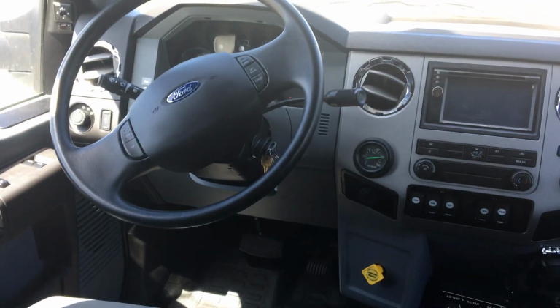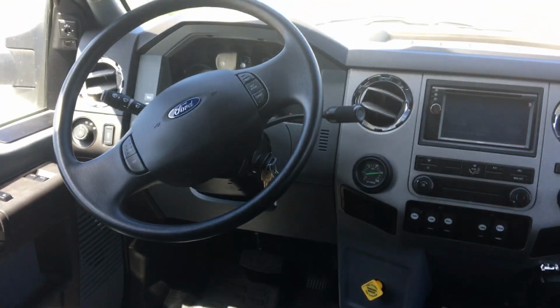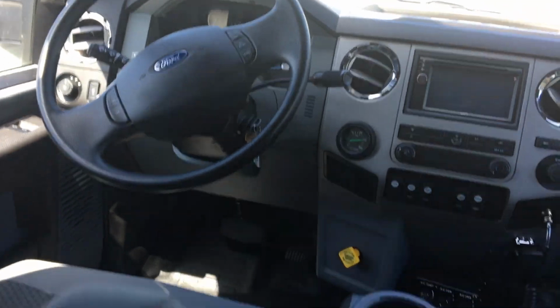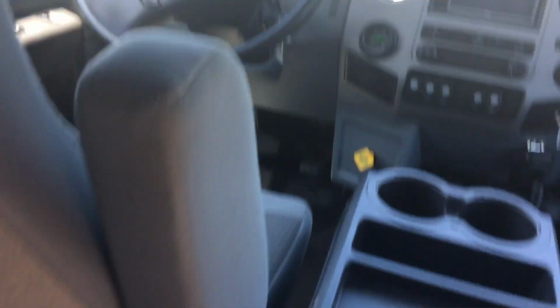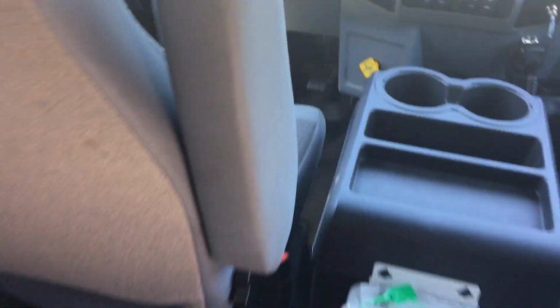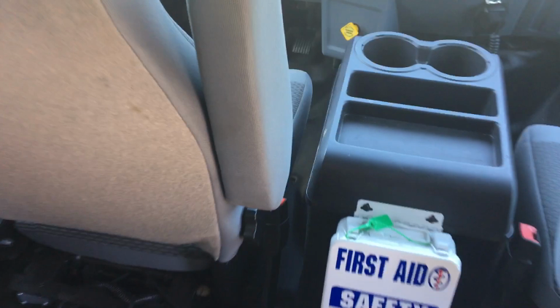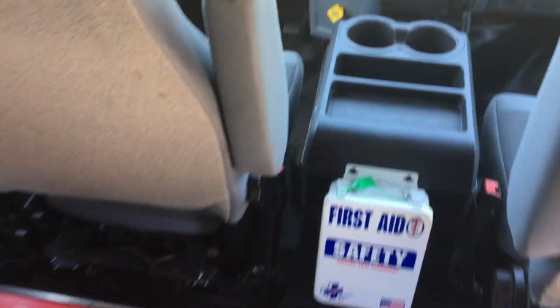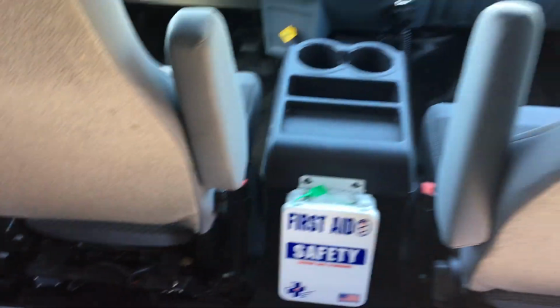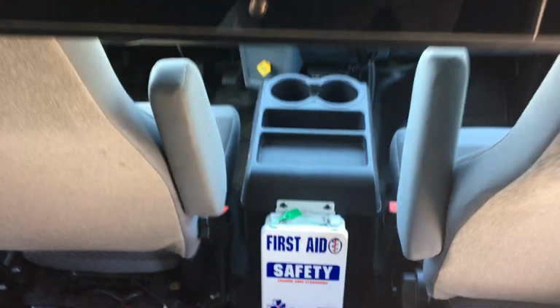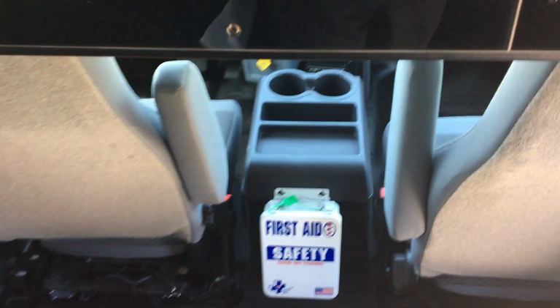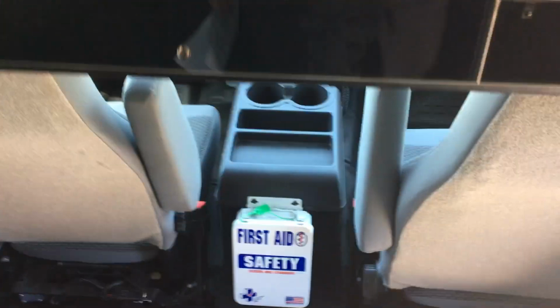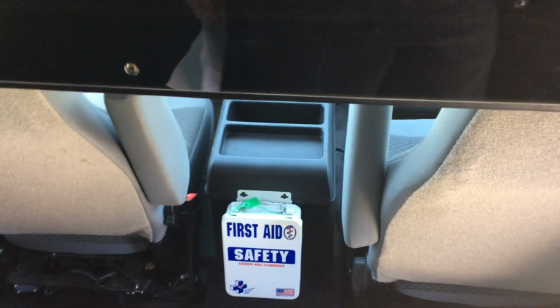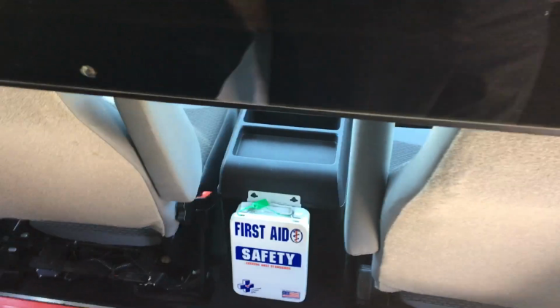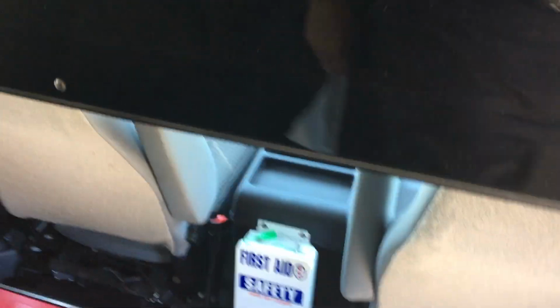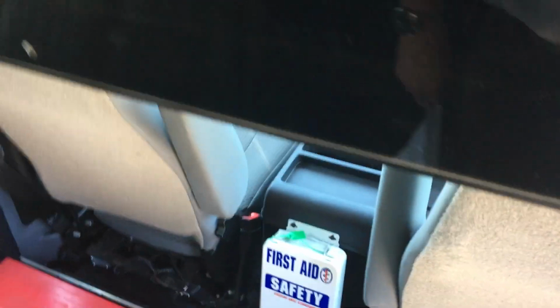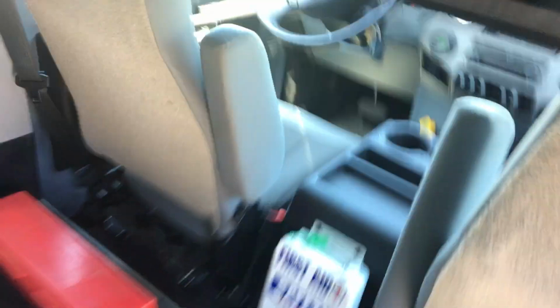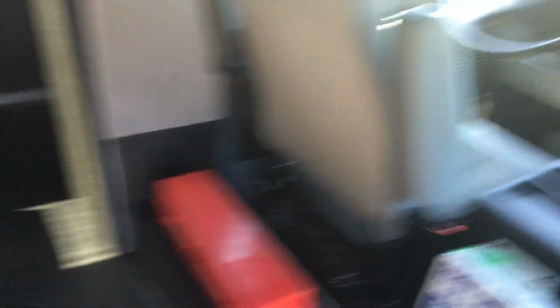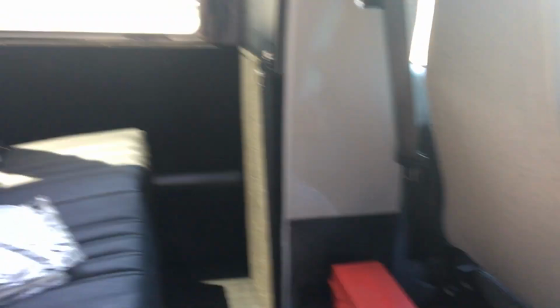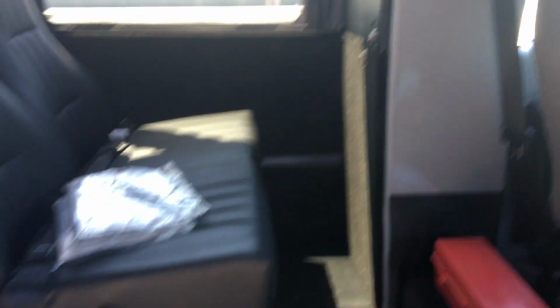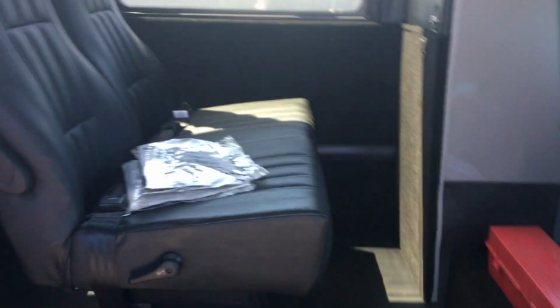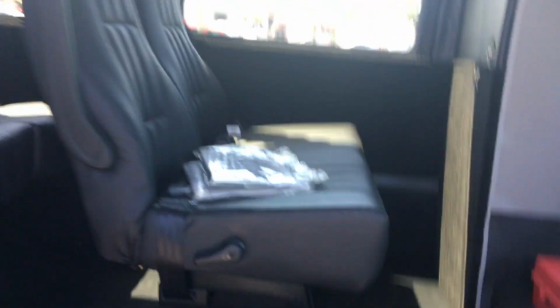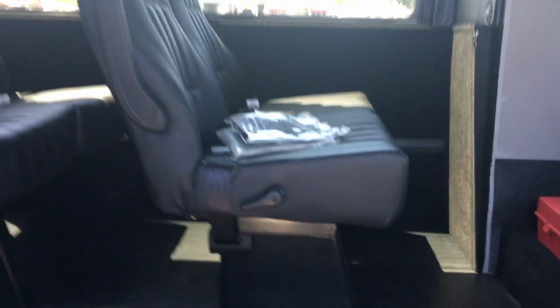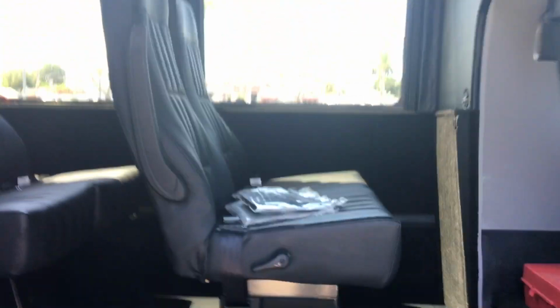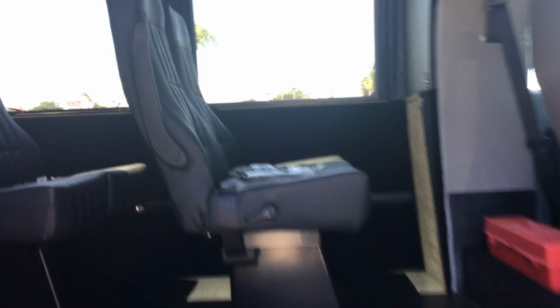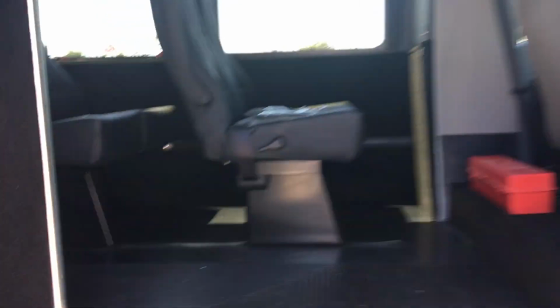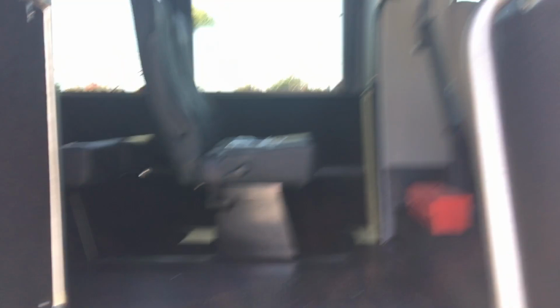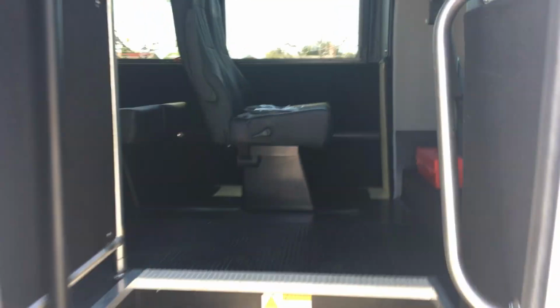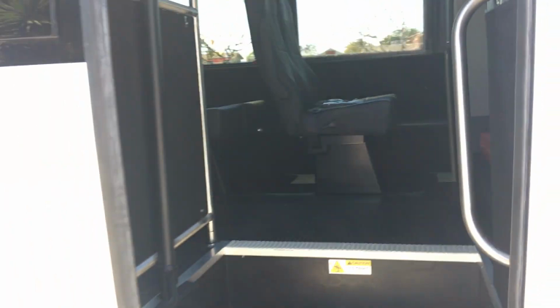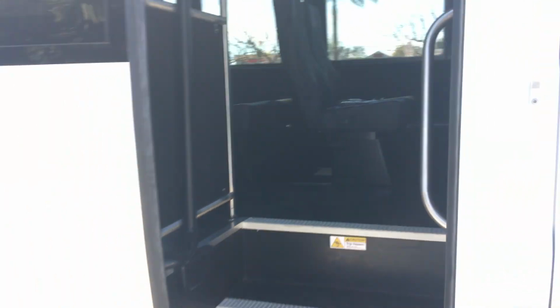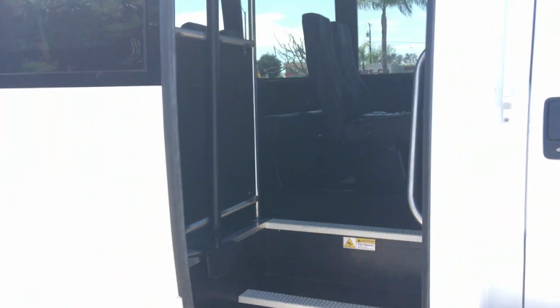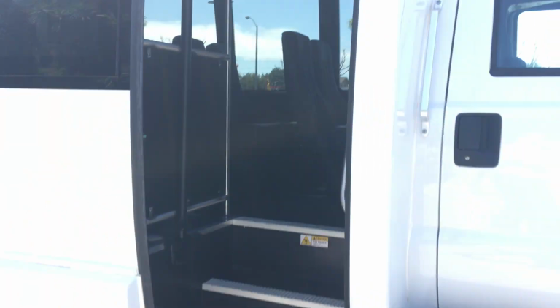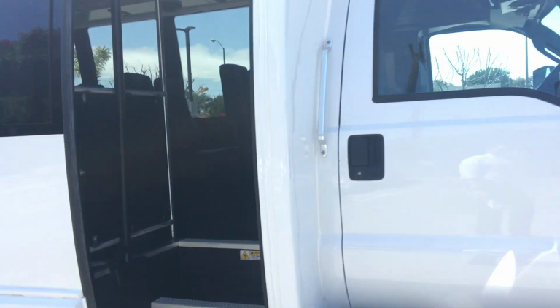This bus is new and has full warranties. You can see this bus and lots of other great buses at nationsbus.com.